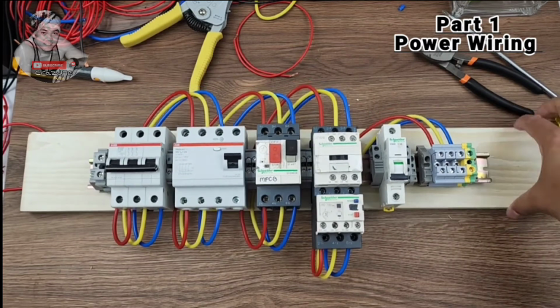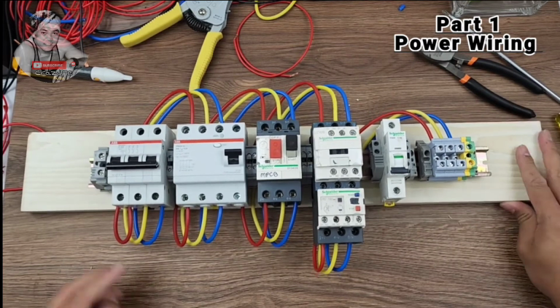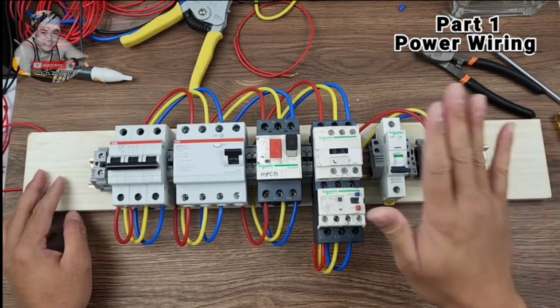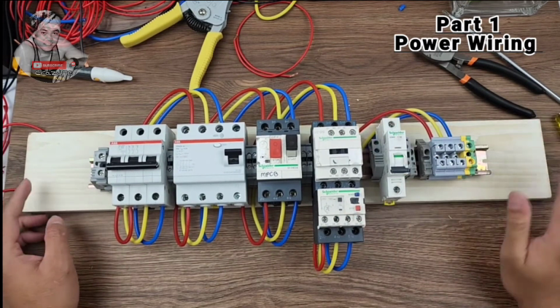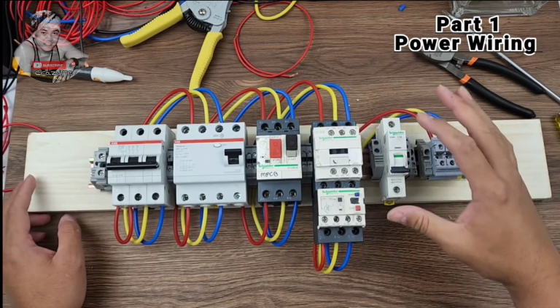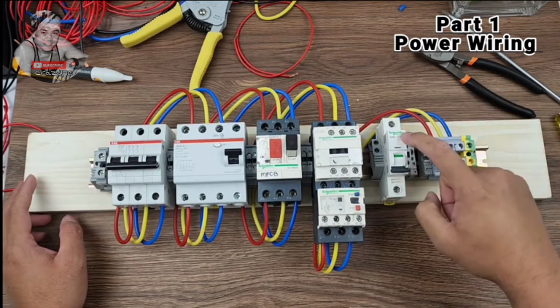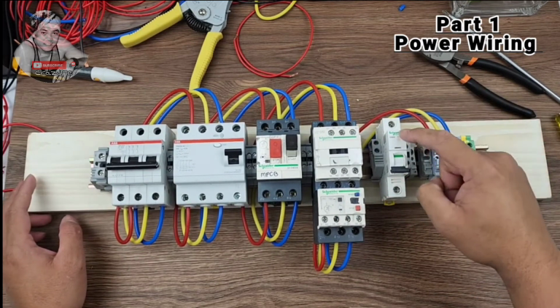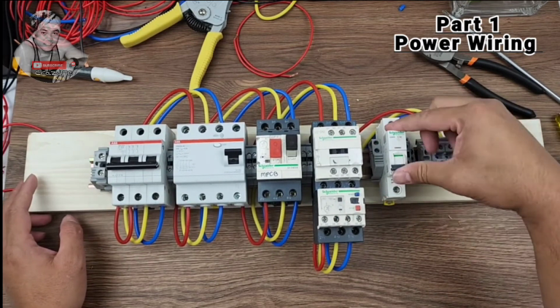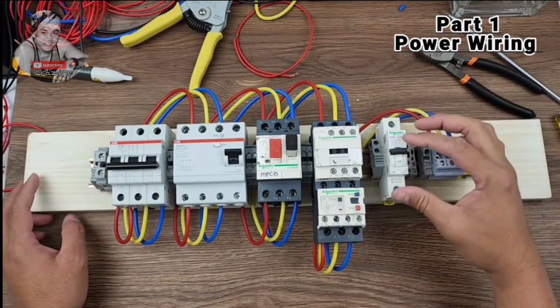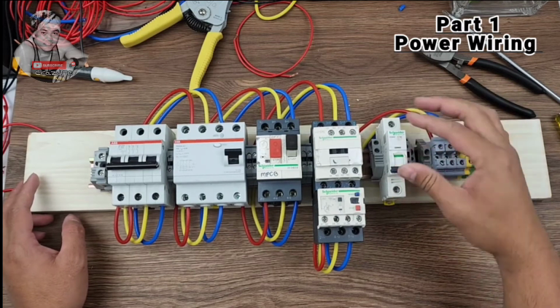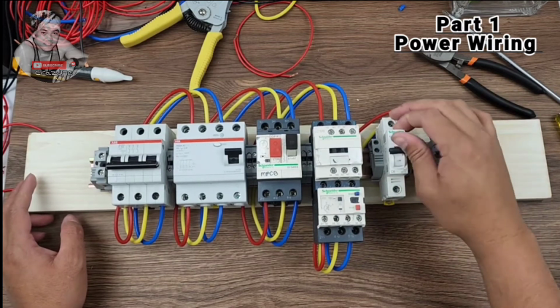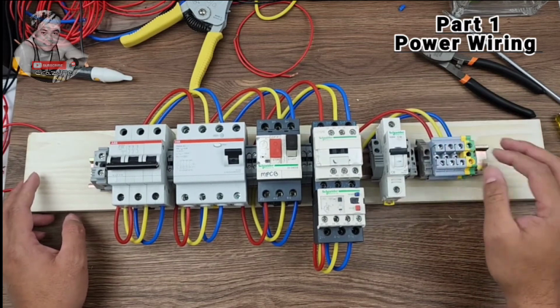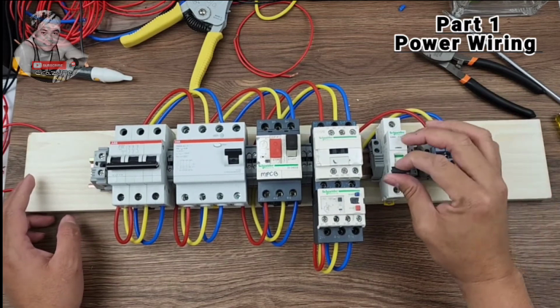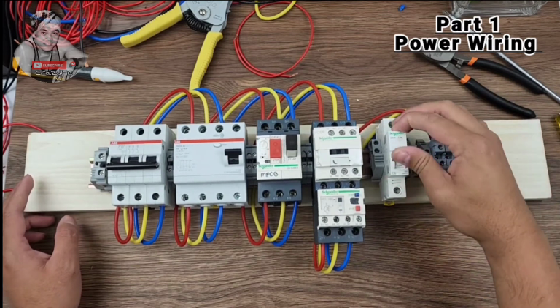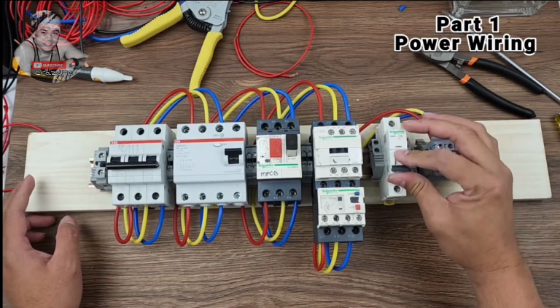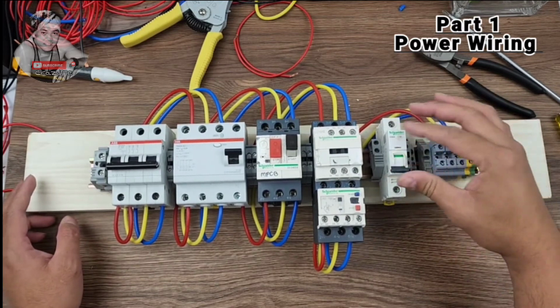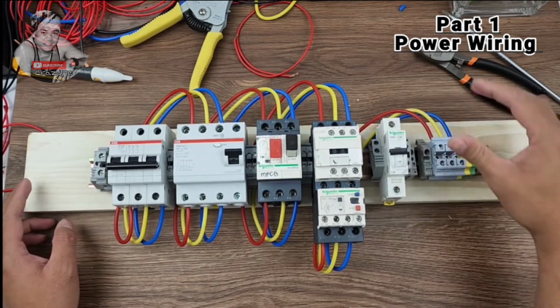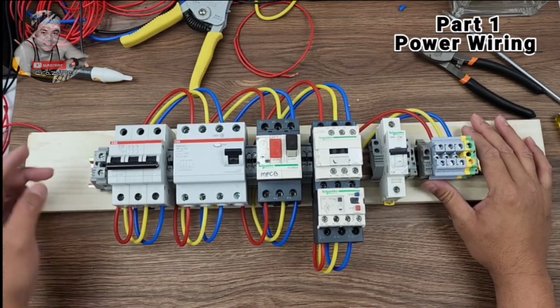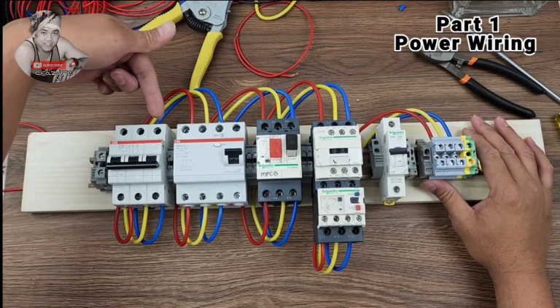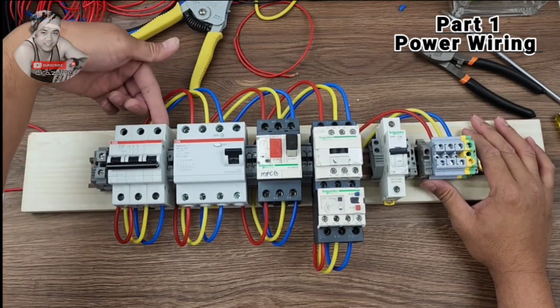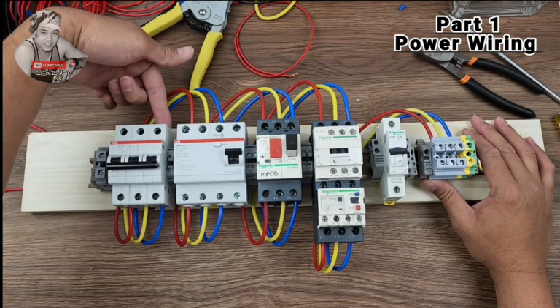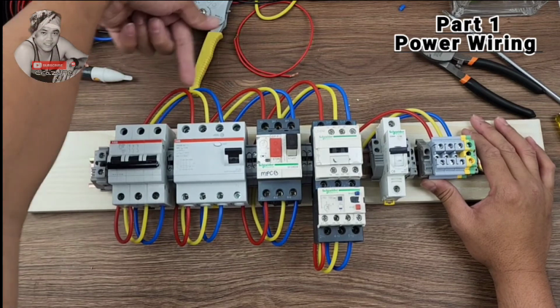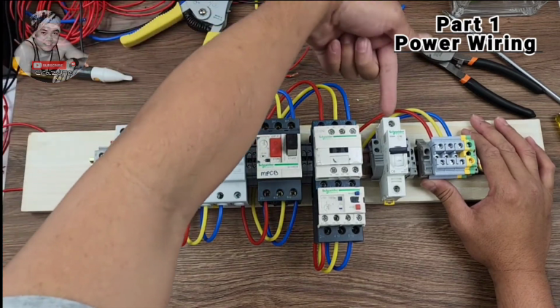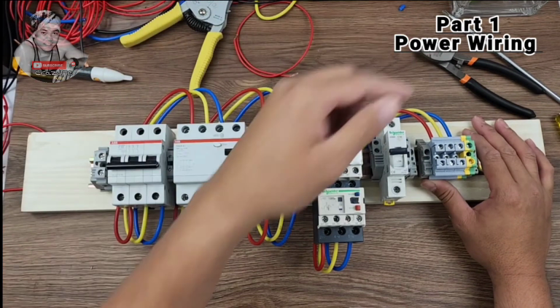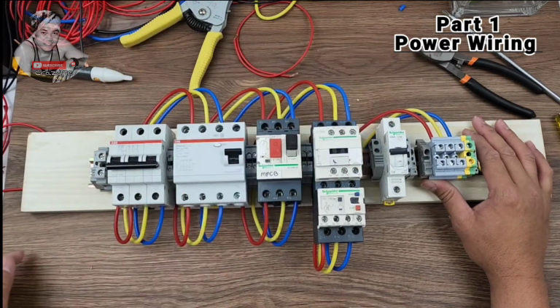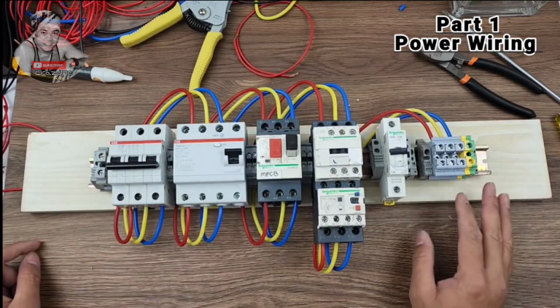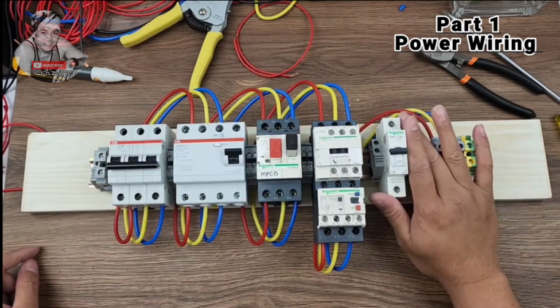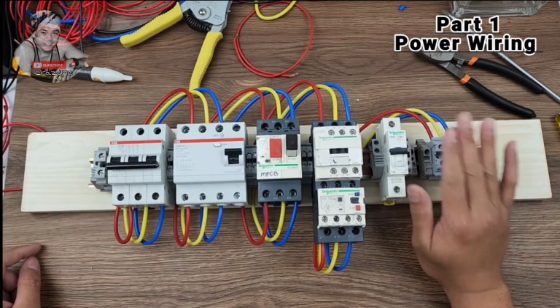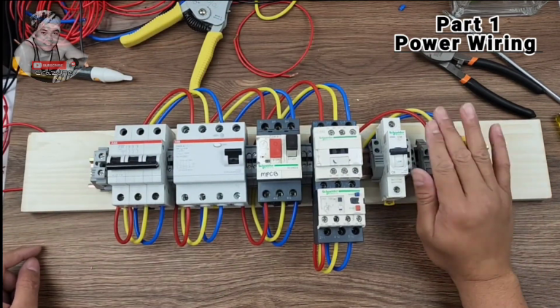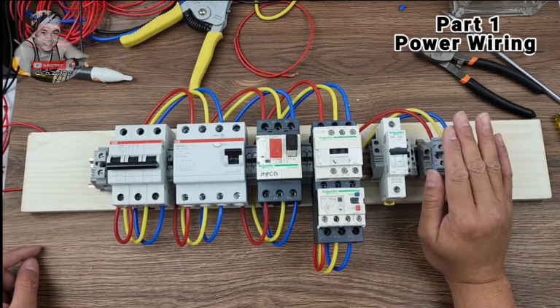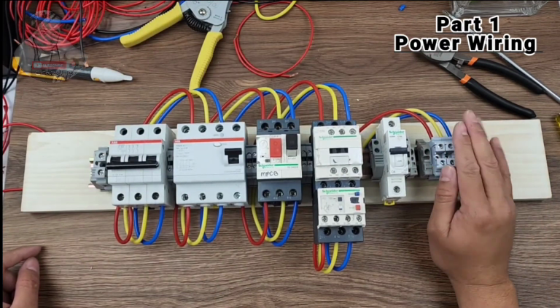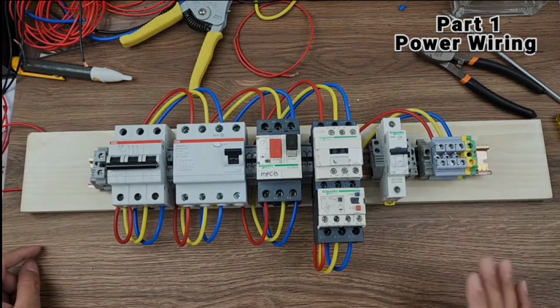So we have the power wiring done now. We will also put the control breaker — this is for the control wiring. We will take from the main source to here, and then this part we will do later on.